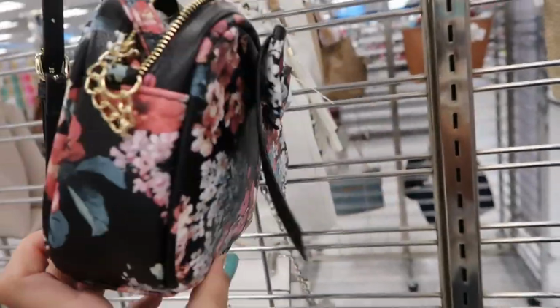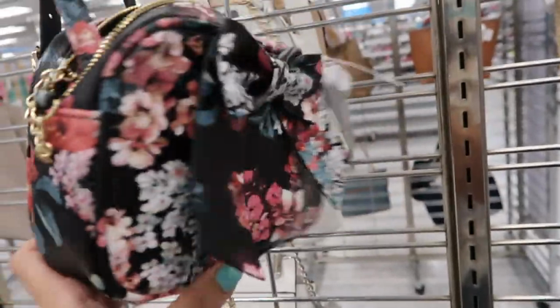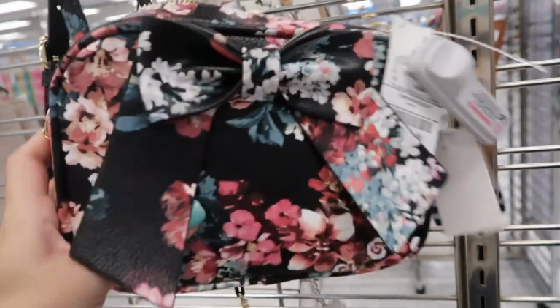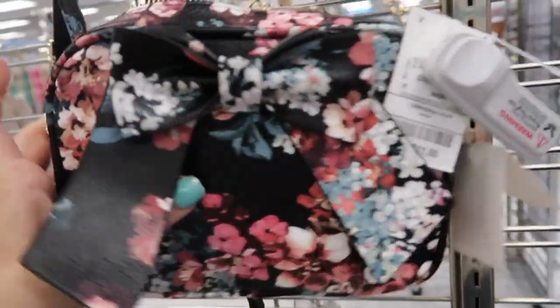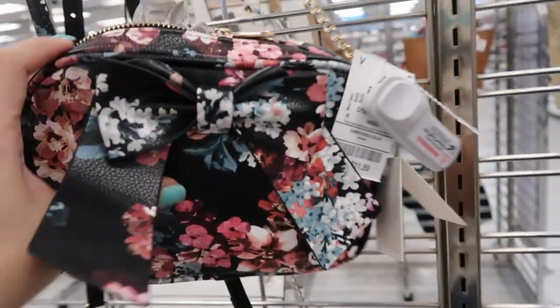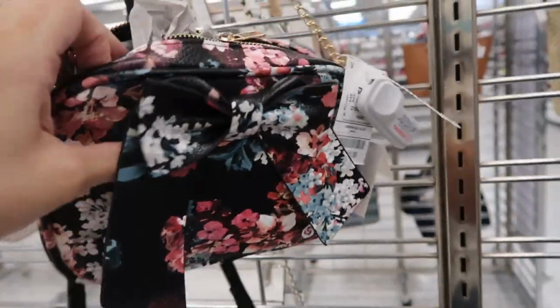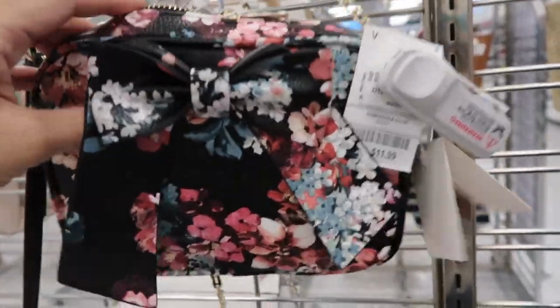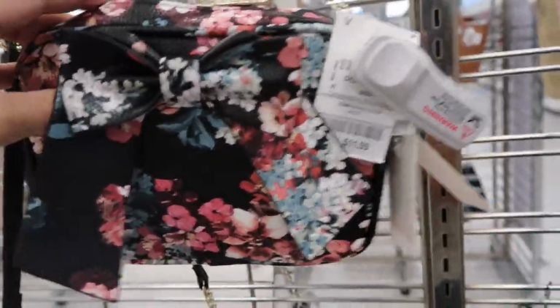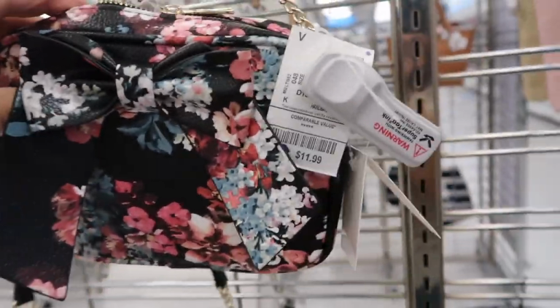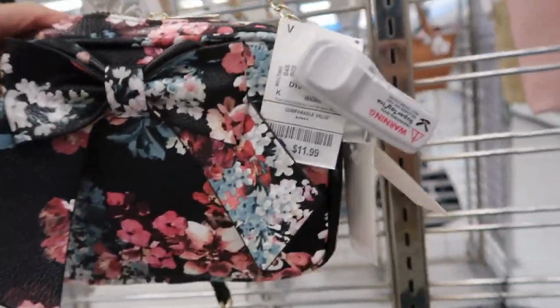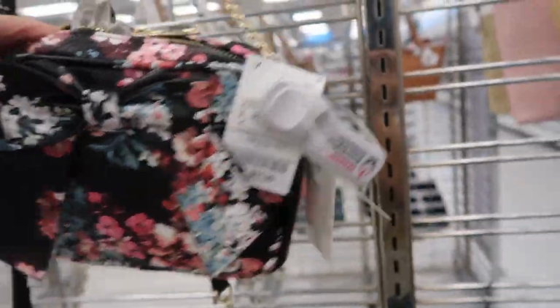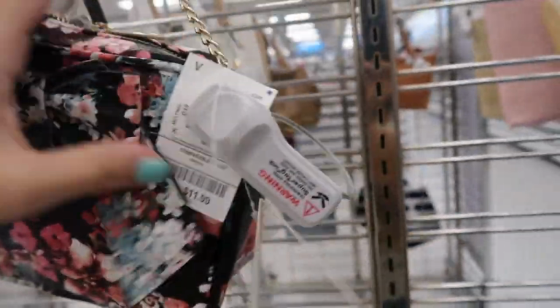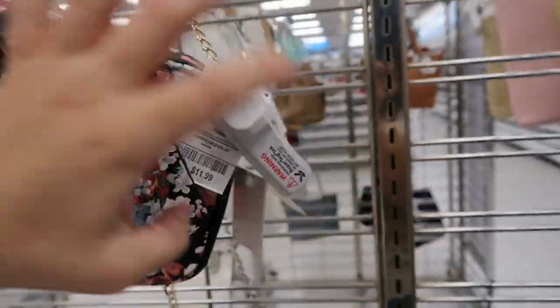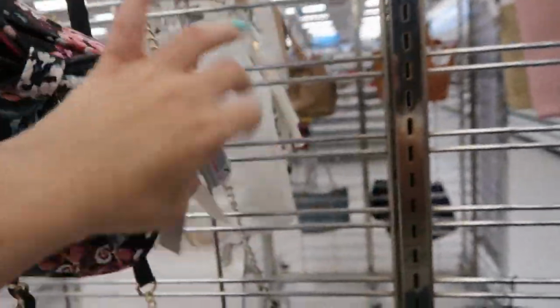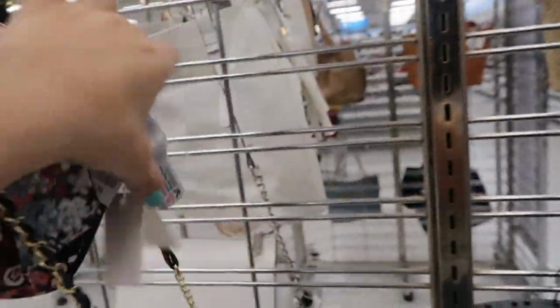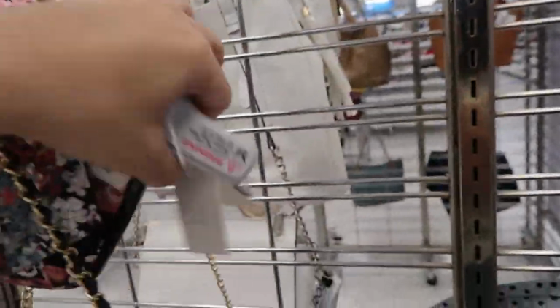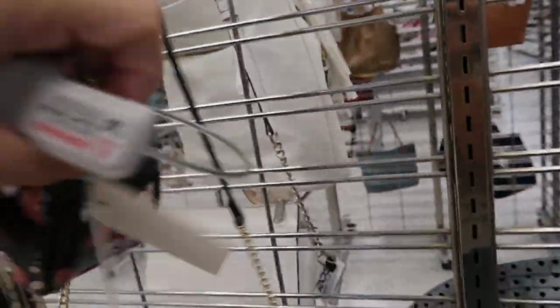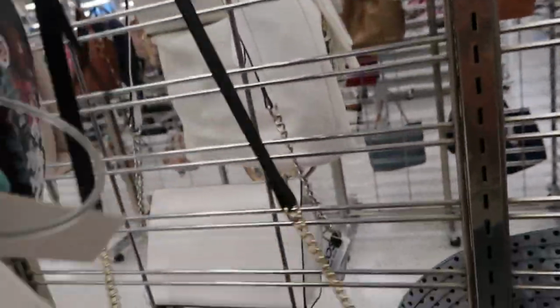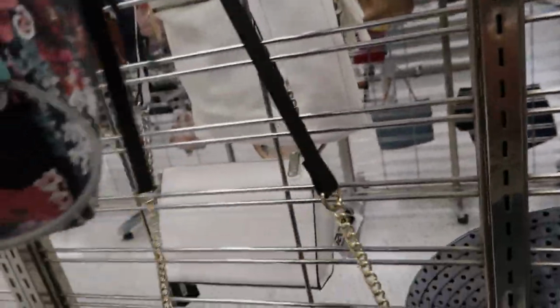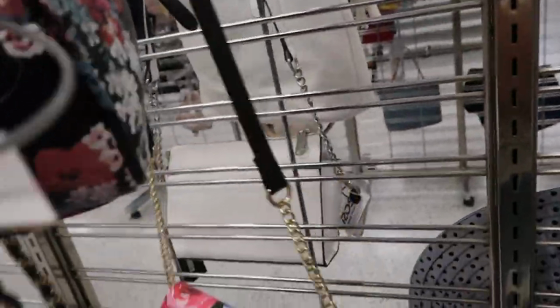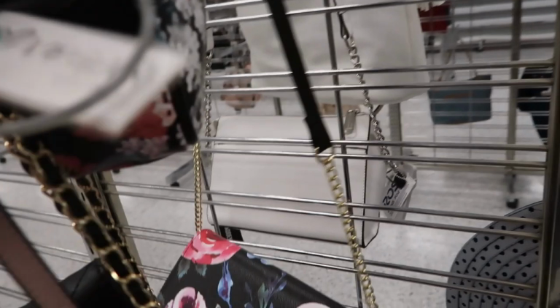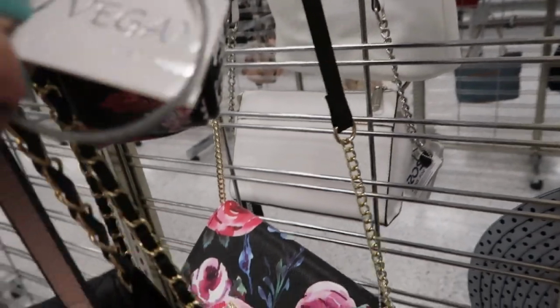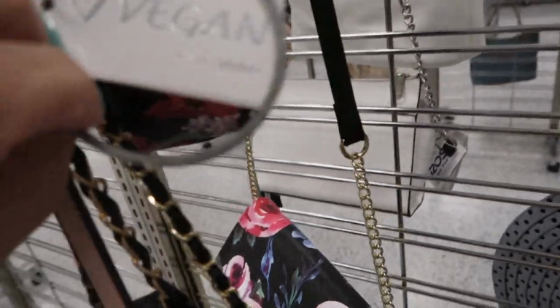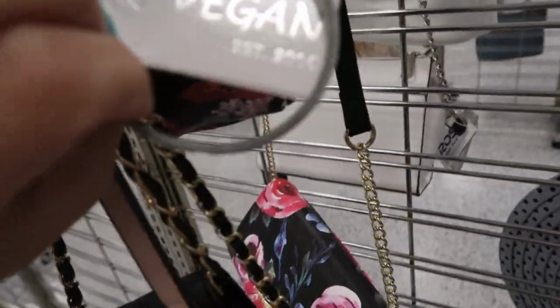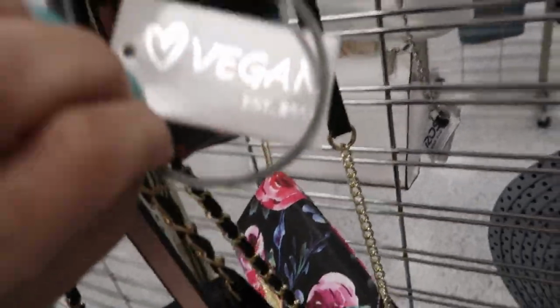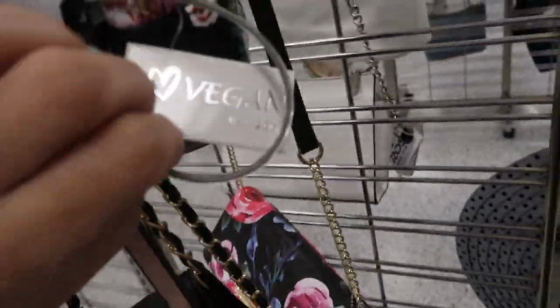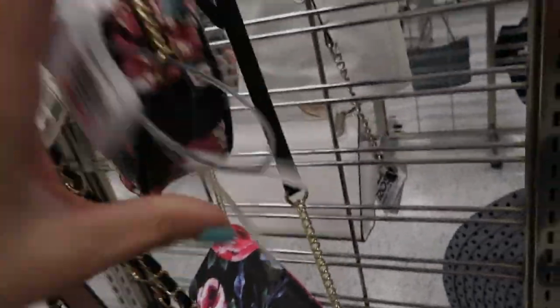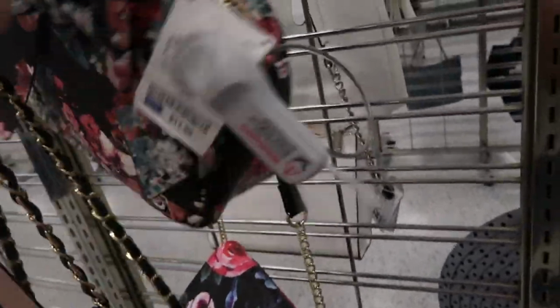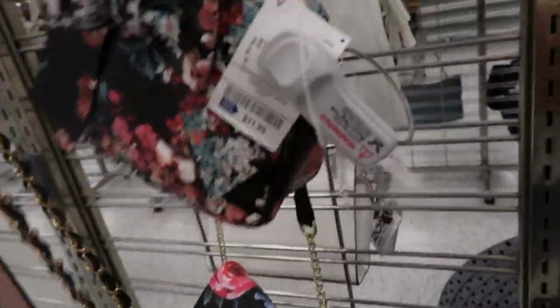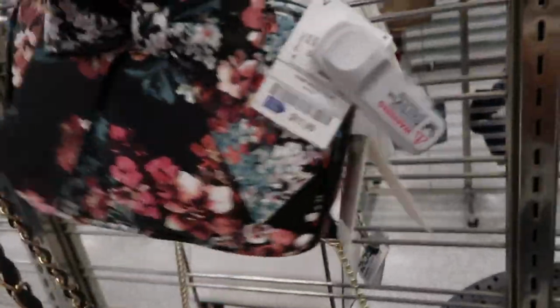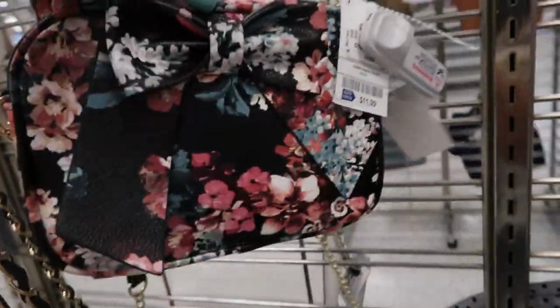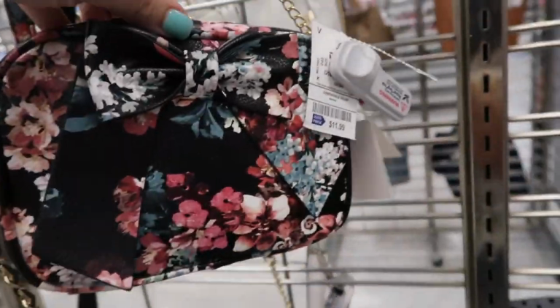Here's another black floral and this one is $11.99. It's by the Vegan brand.